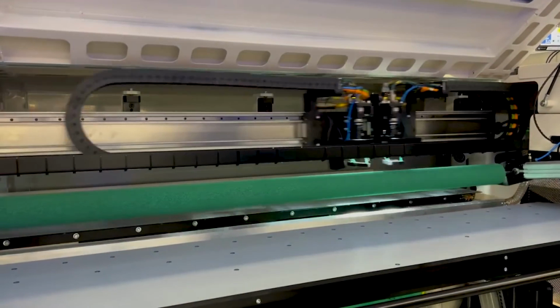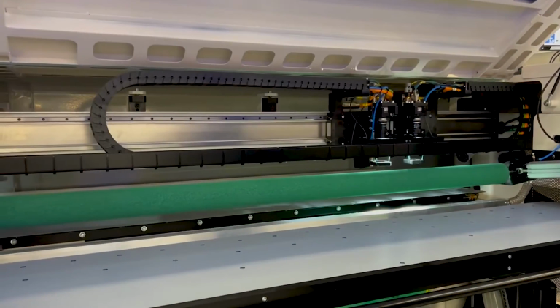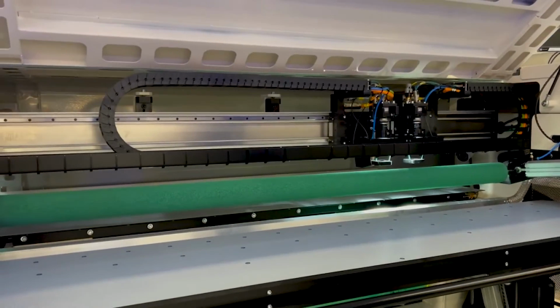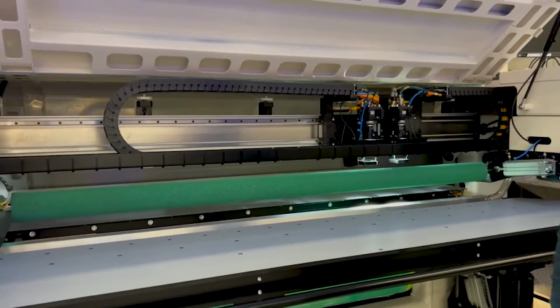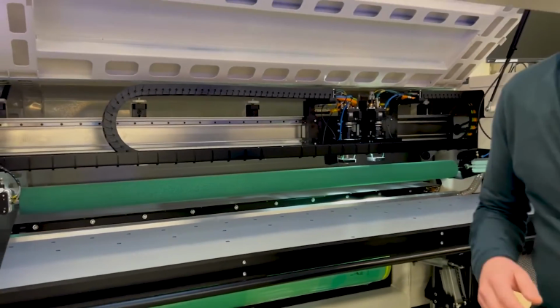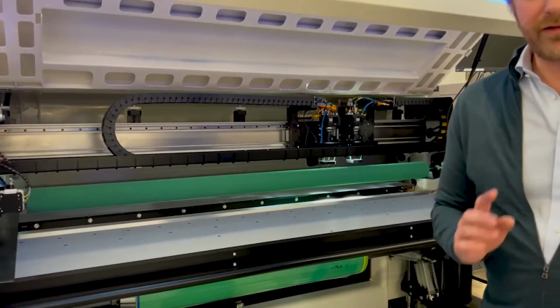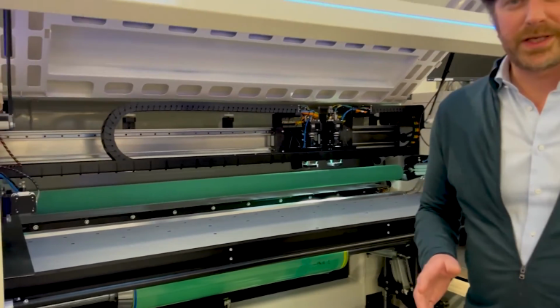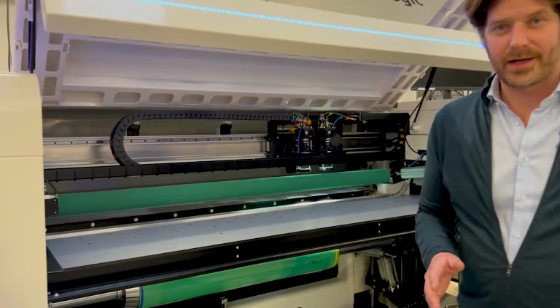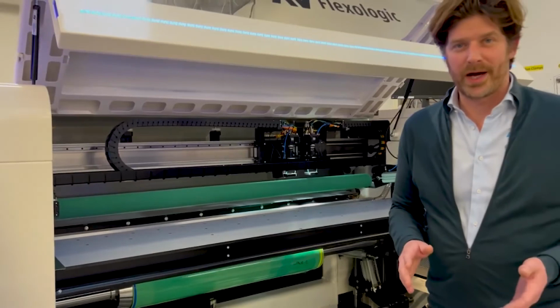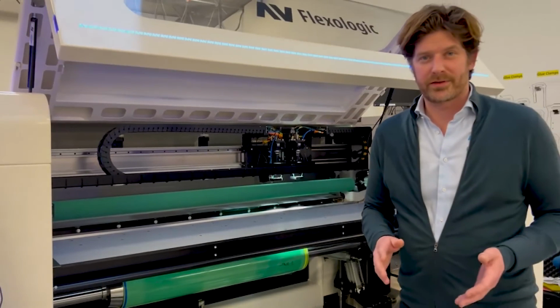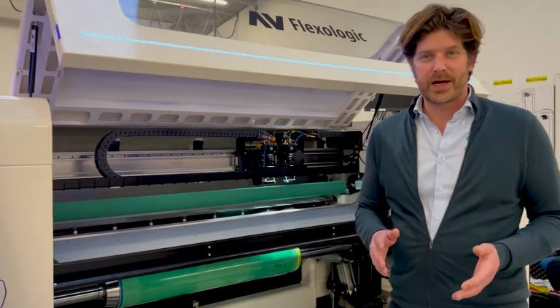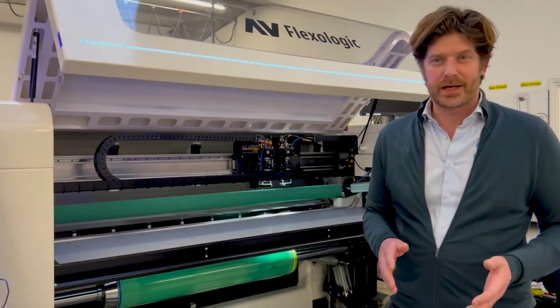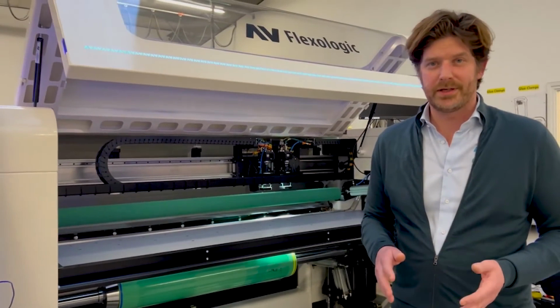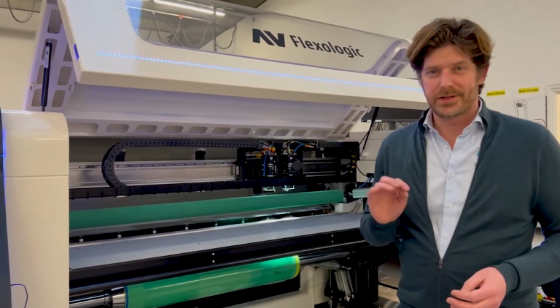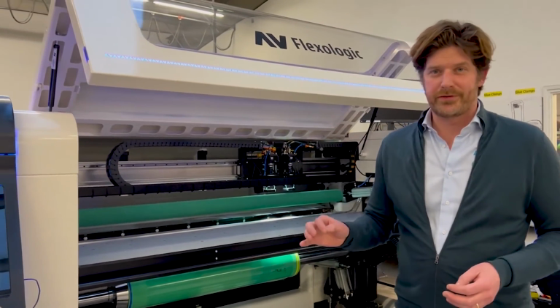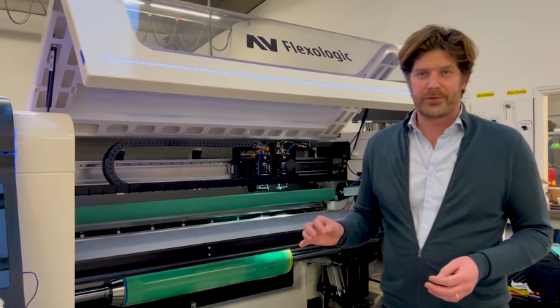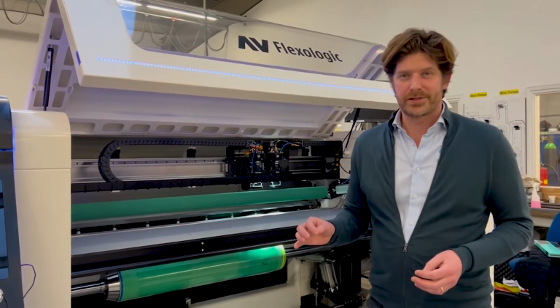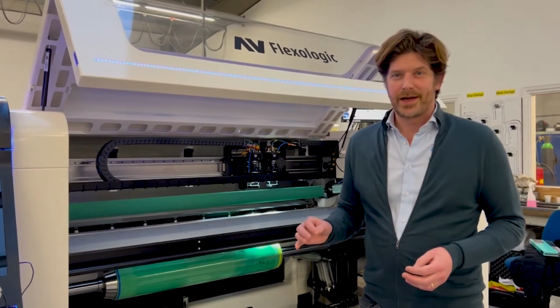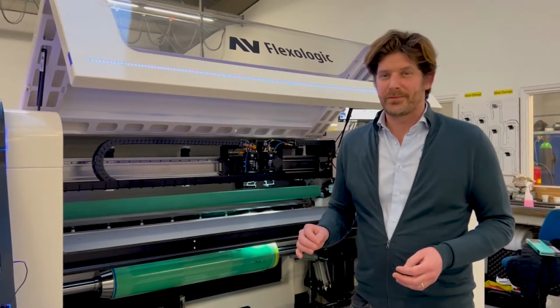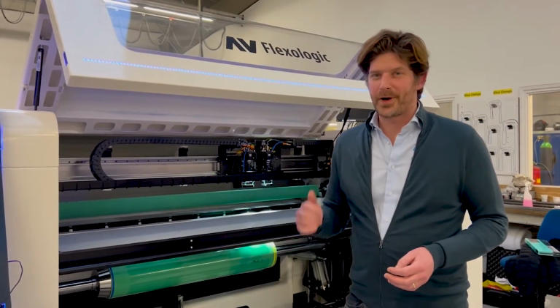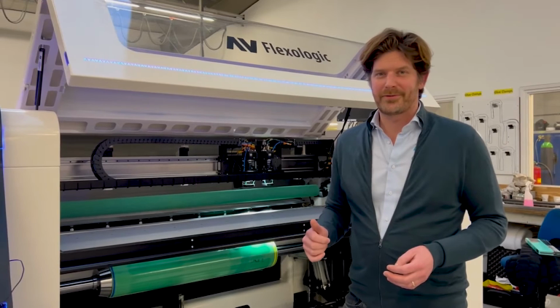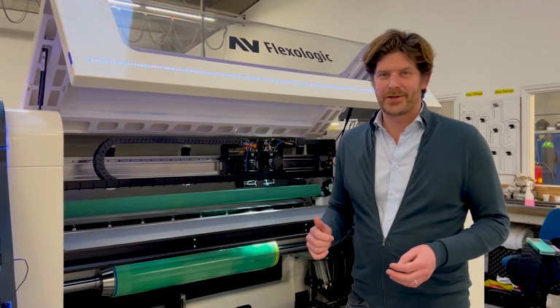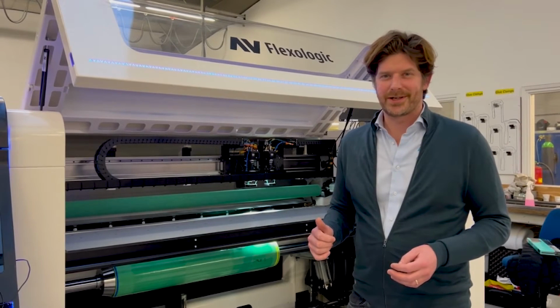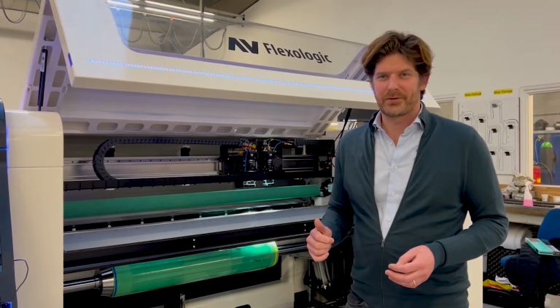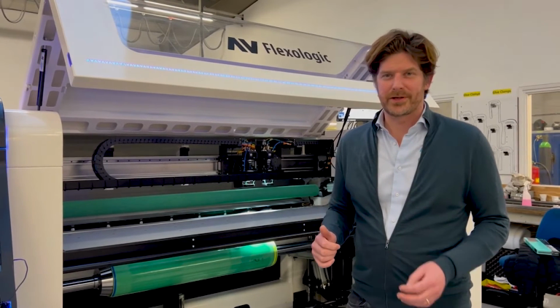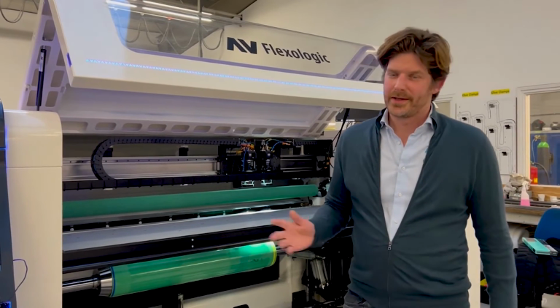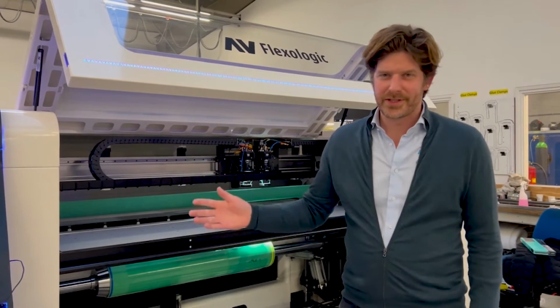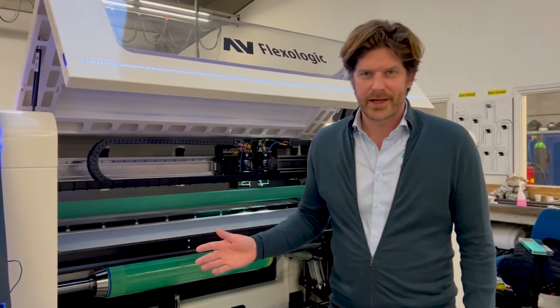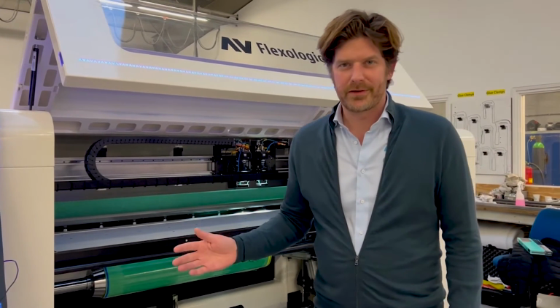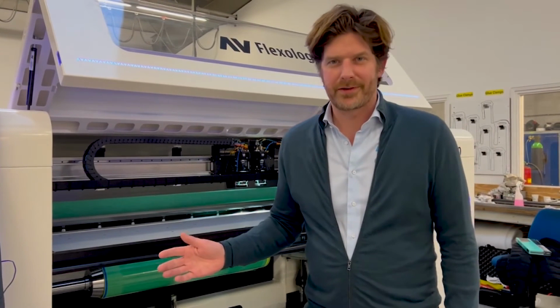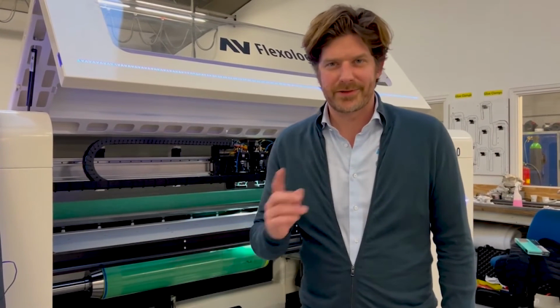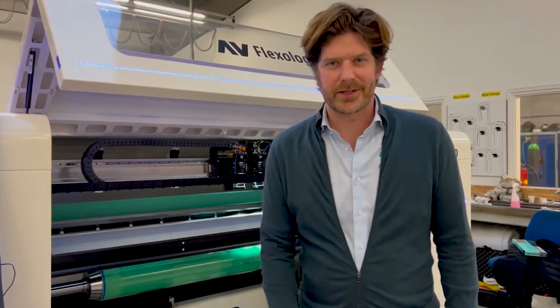So you can imagine this level of speed combined with submicron accuracy — this is really phenomenal technology and we're very proud to have used this in our equipment. That was it, thank you for your time, see you on the next one.